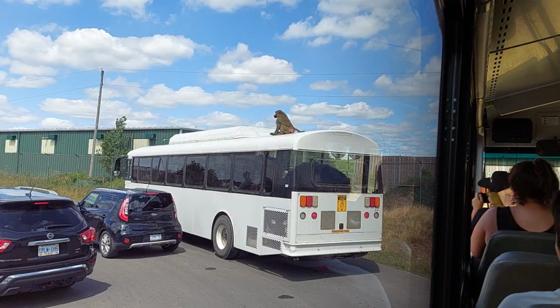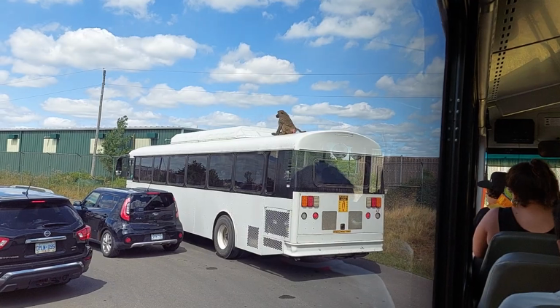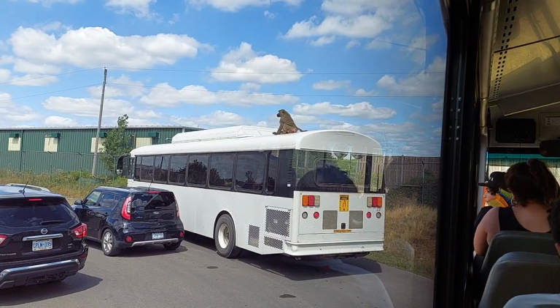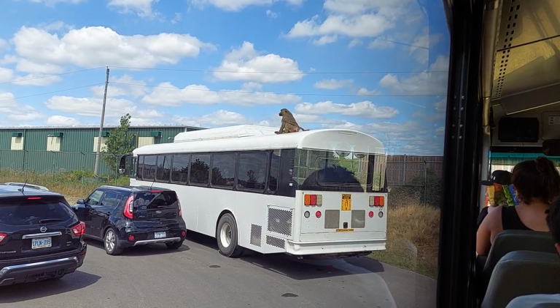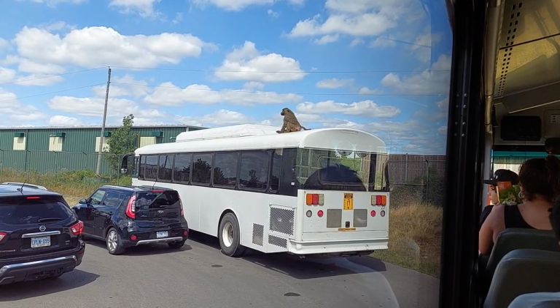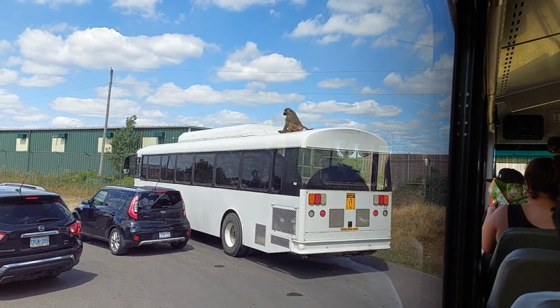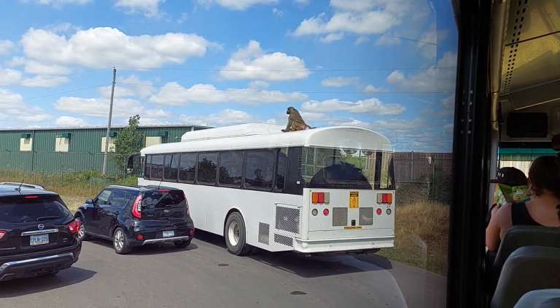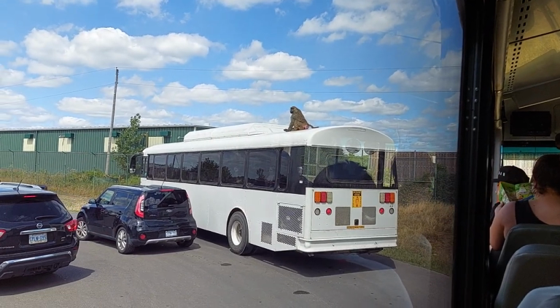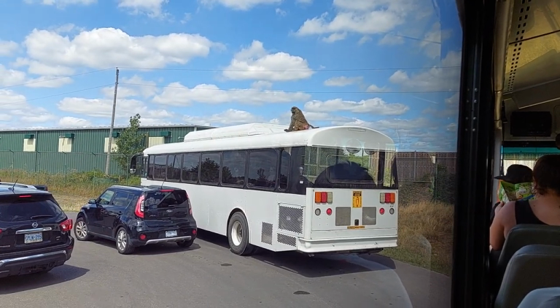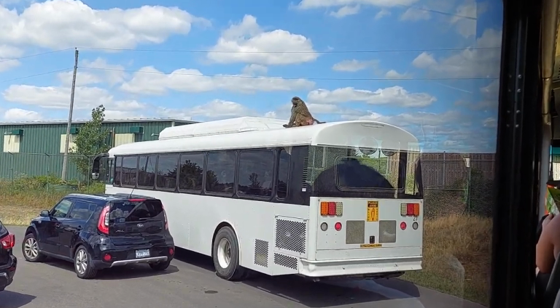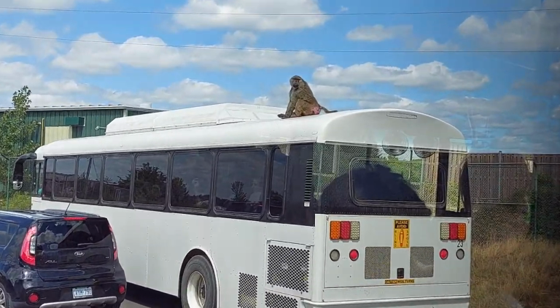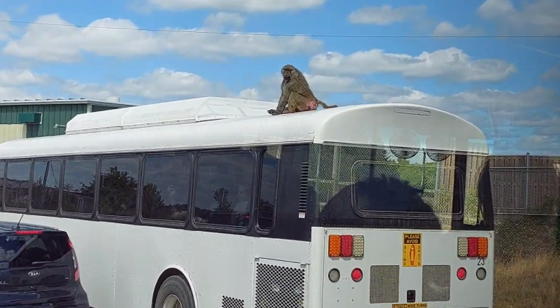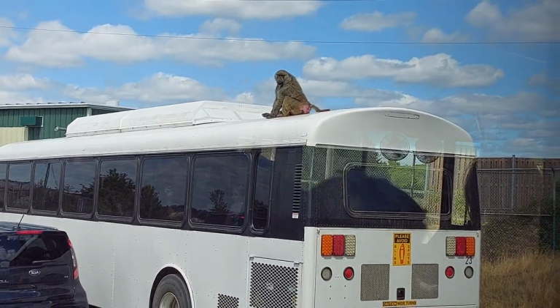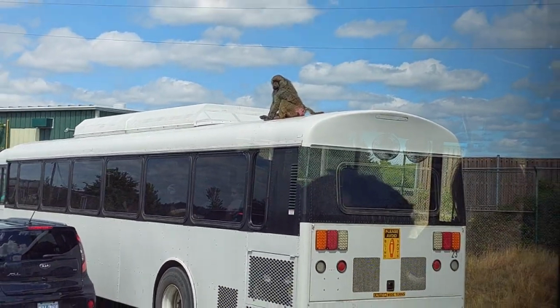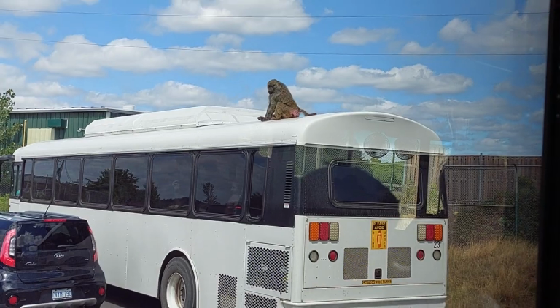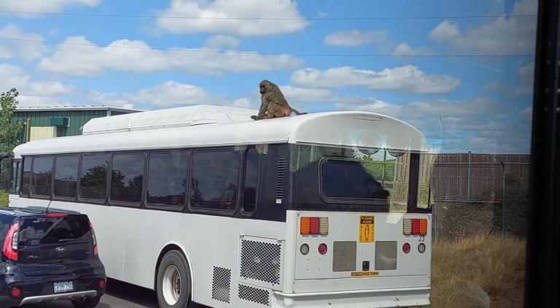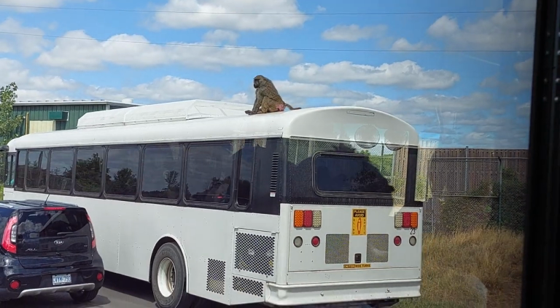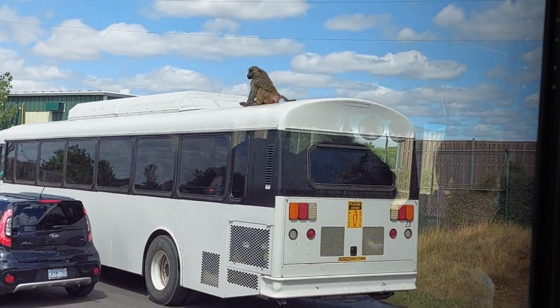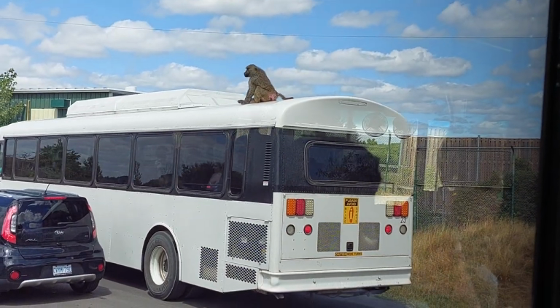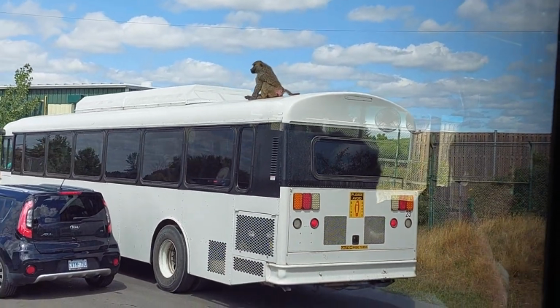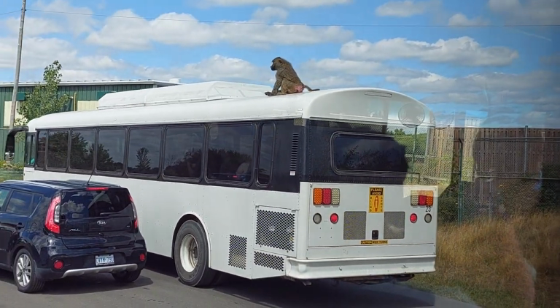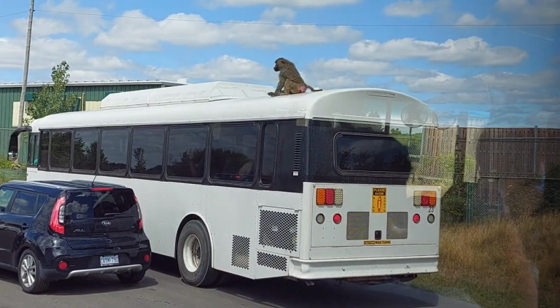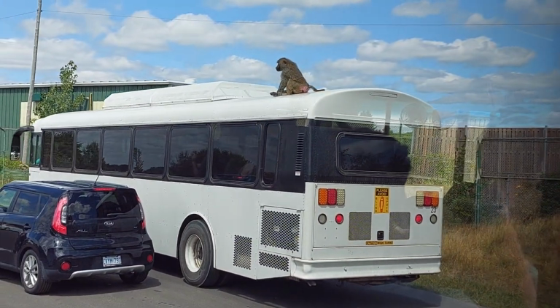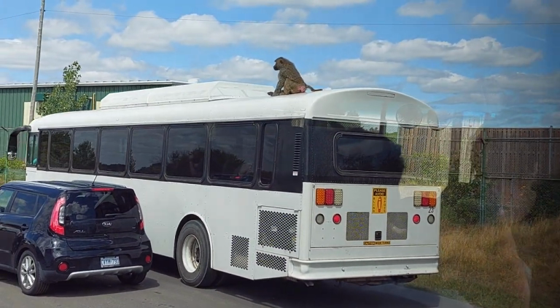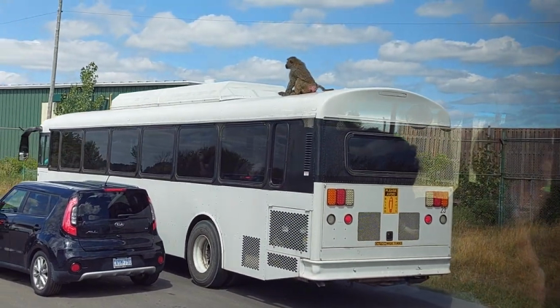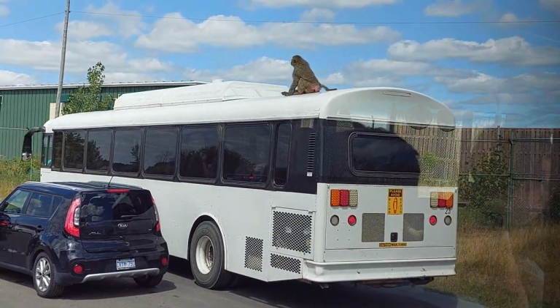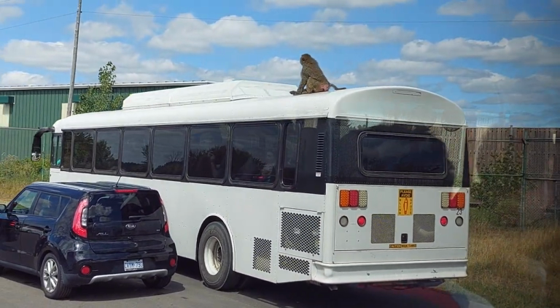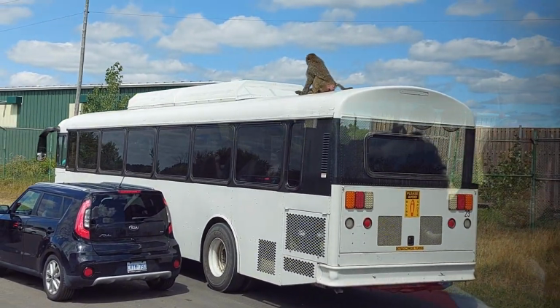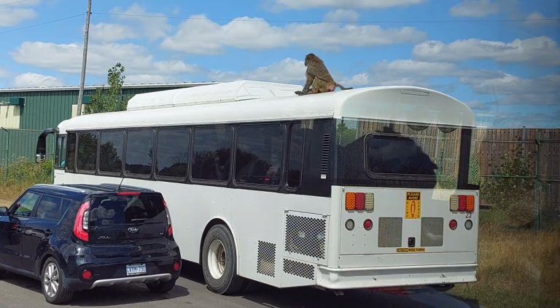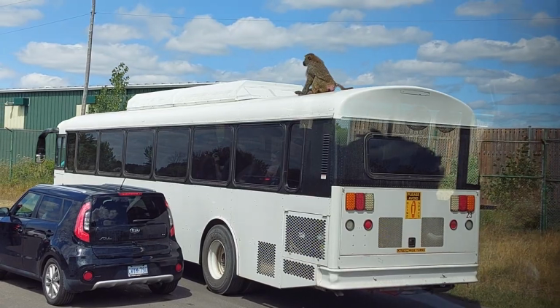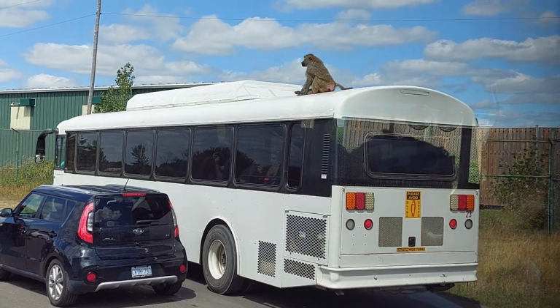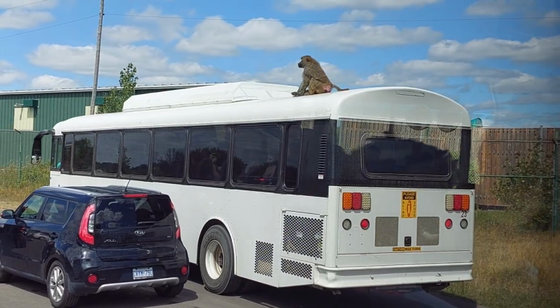This includes mice, birds, and insects. Now just like chipmunks, these baboons do have cheek pouches so that they can store their food for on-the-go.